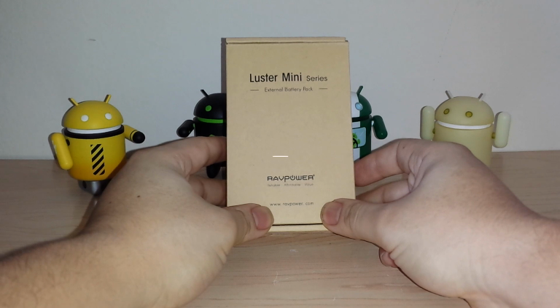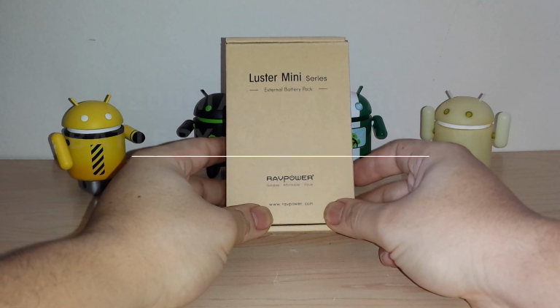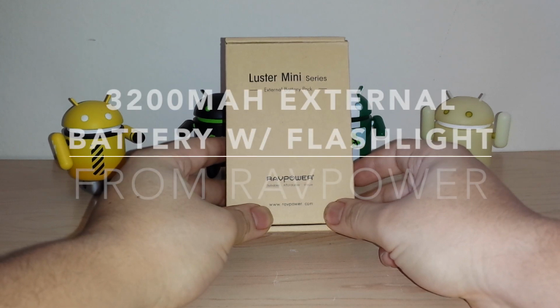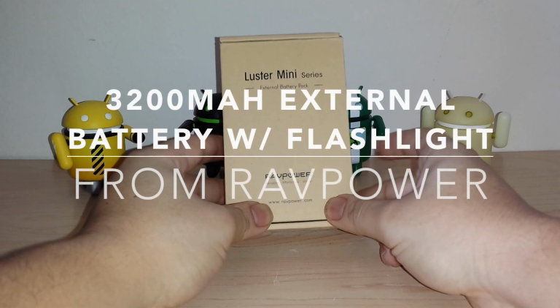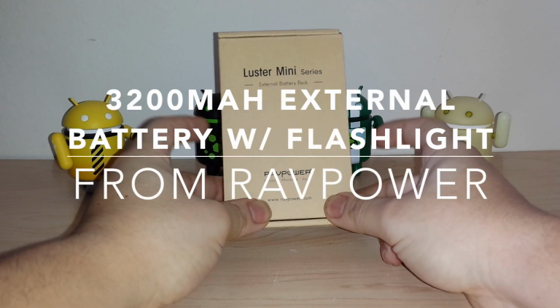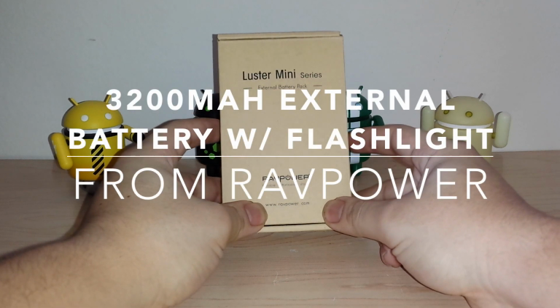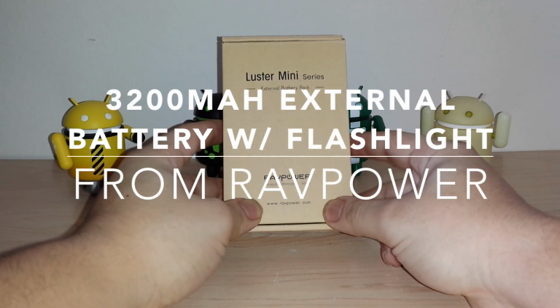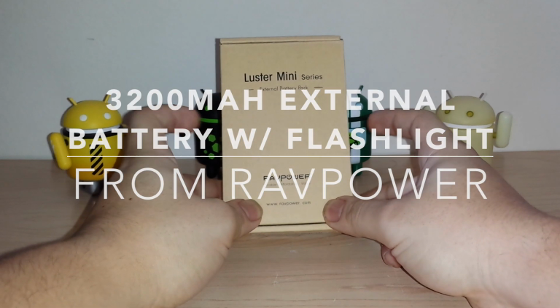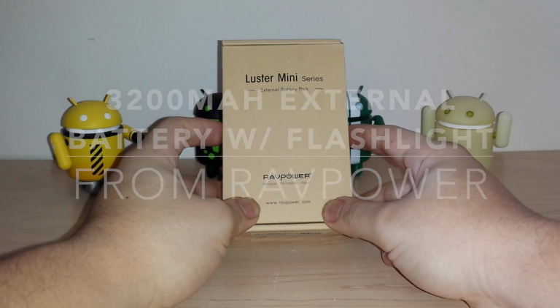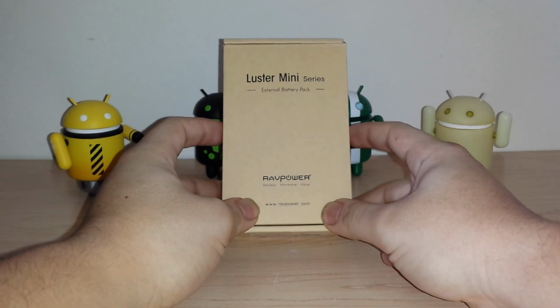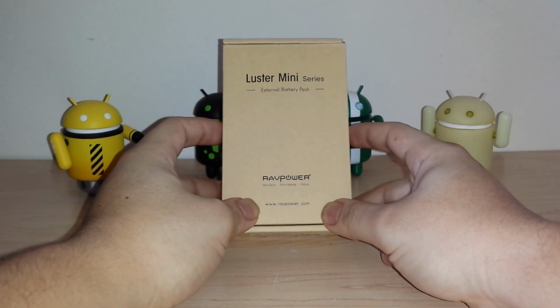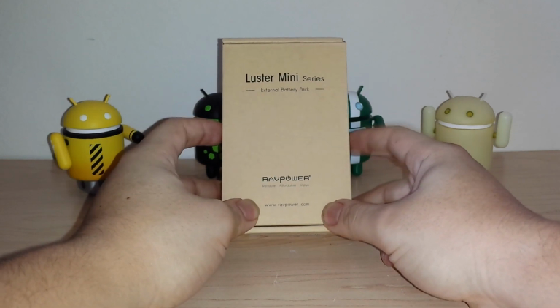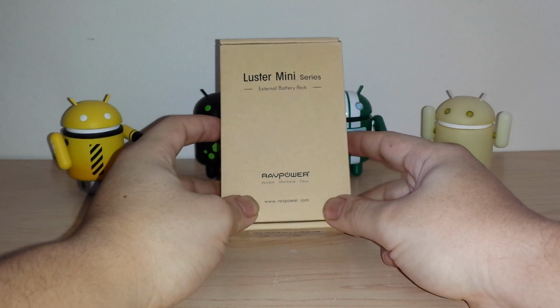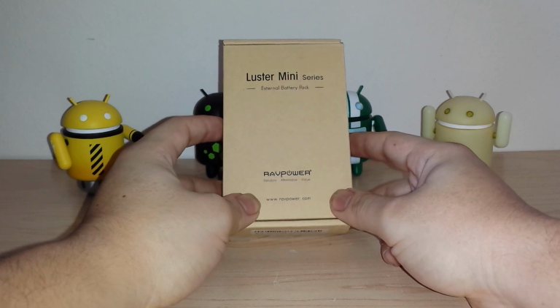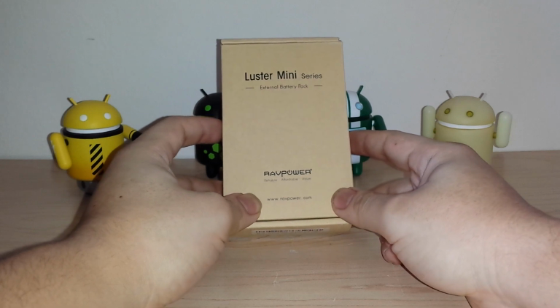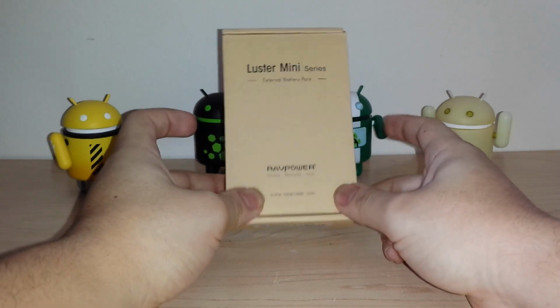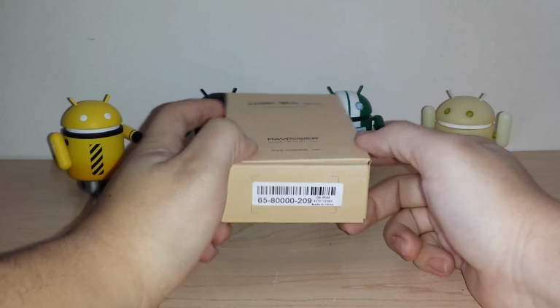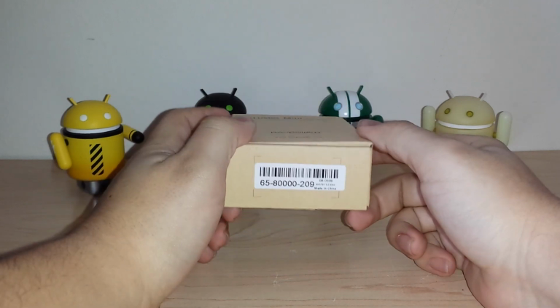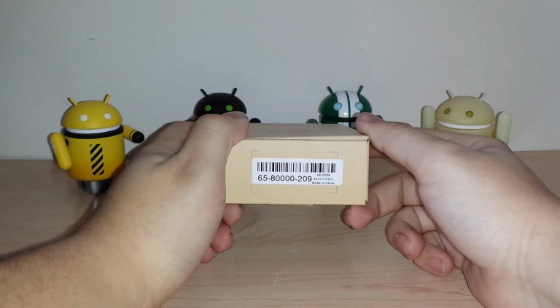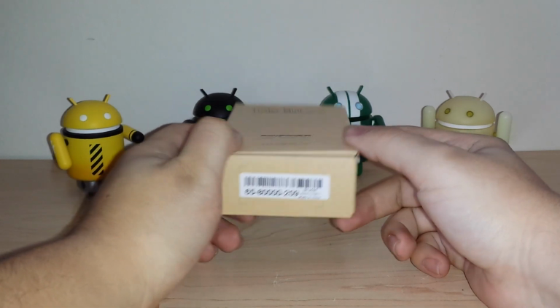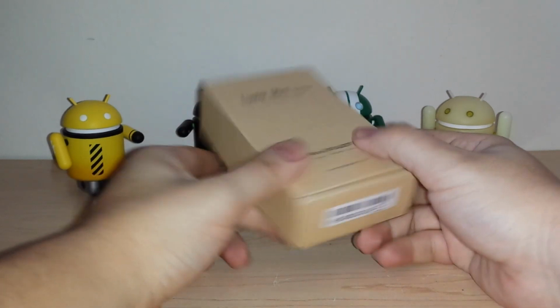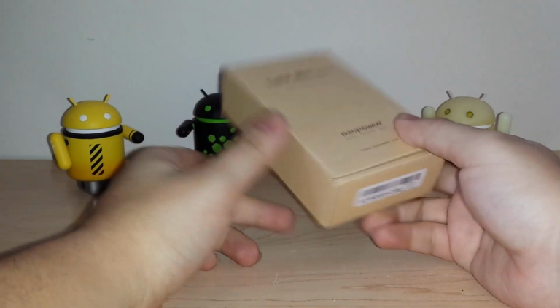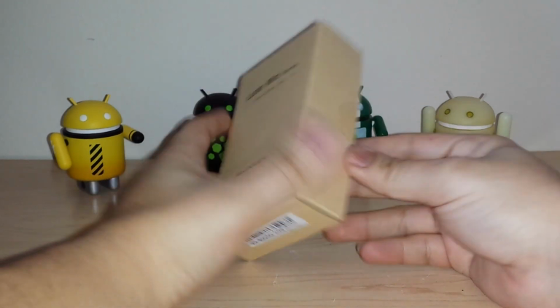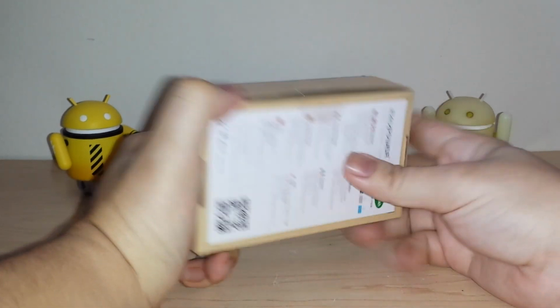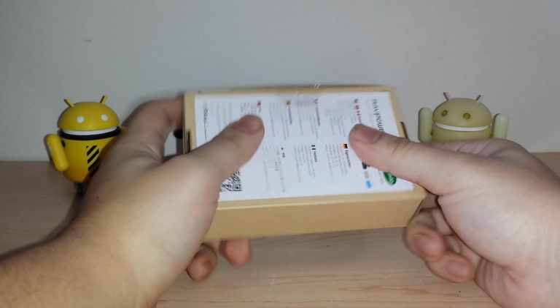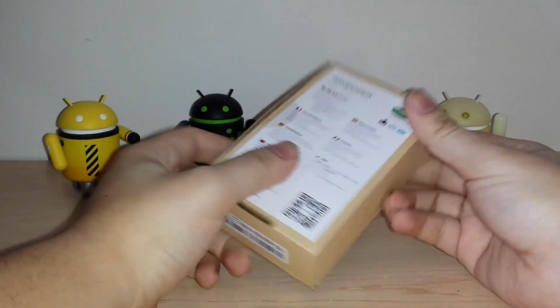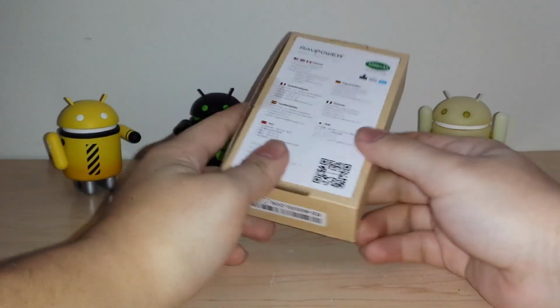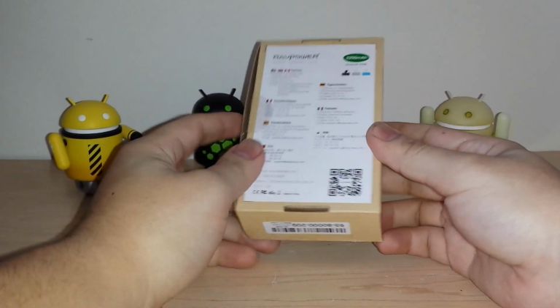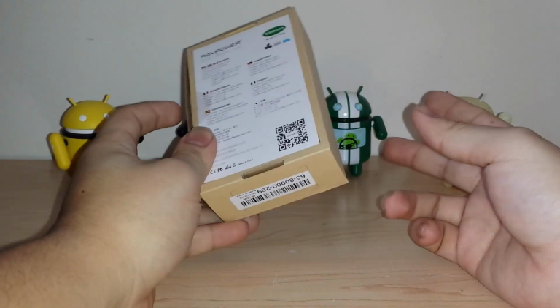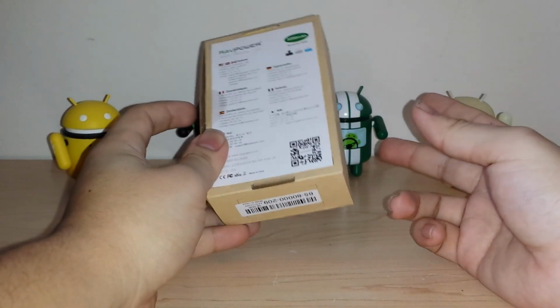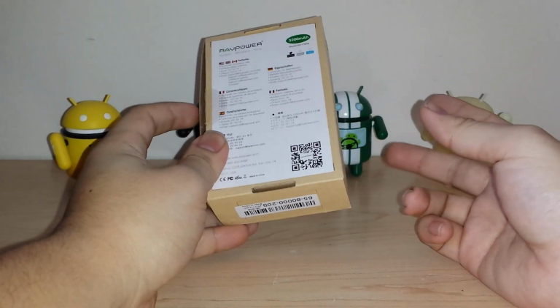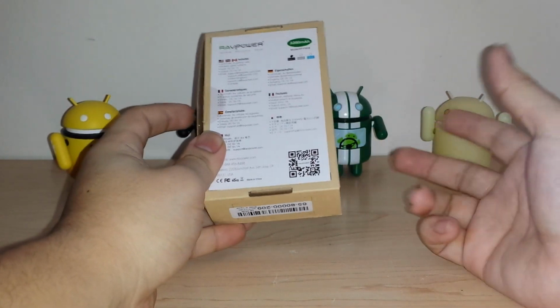How's it going guys? I have a cool new external battery pack here. It's the Luster Mini Series from RavPower. It's a small 3200 mAh battery pack that just plugs in.